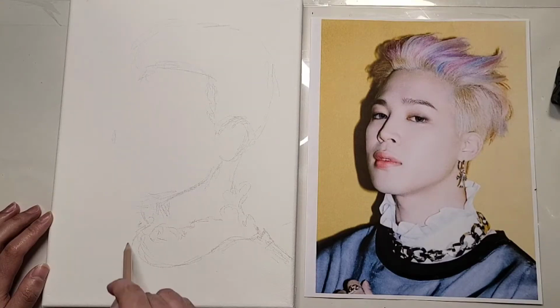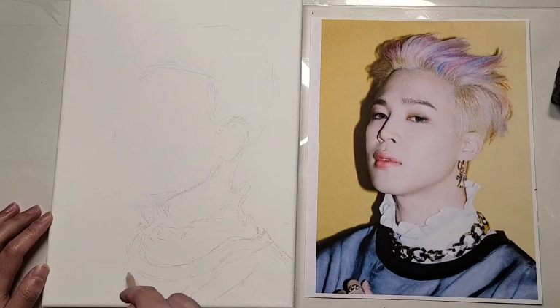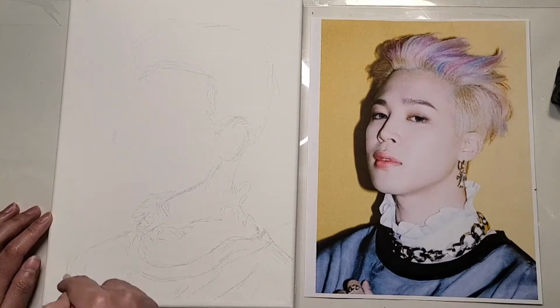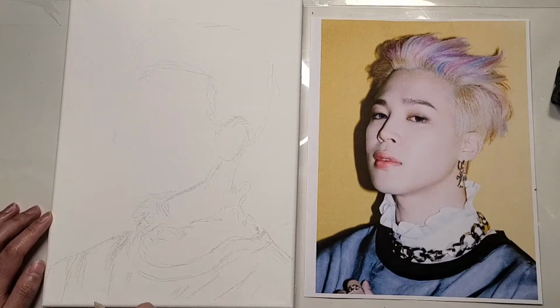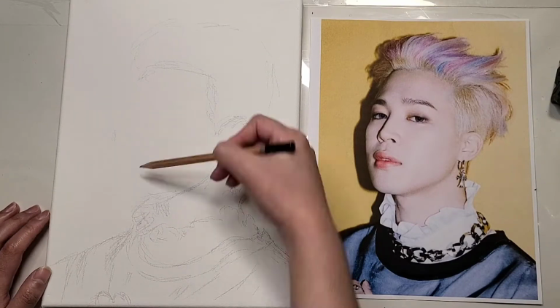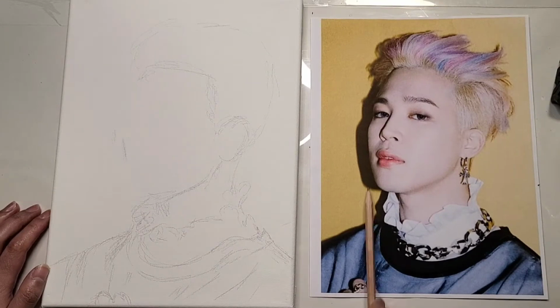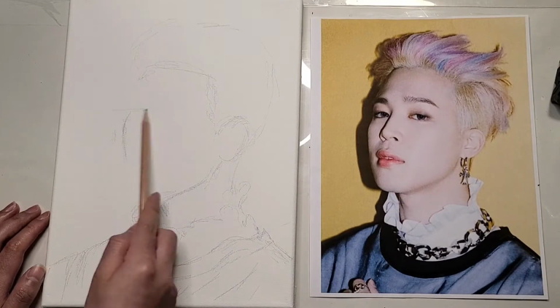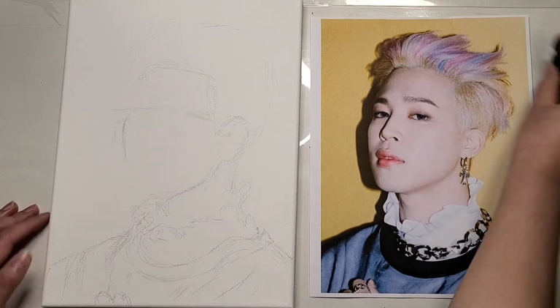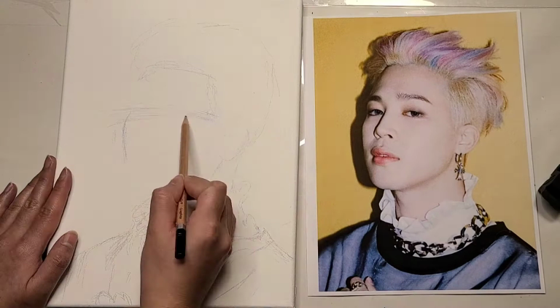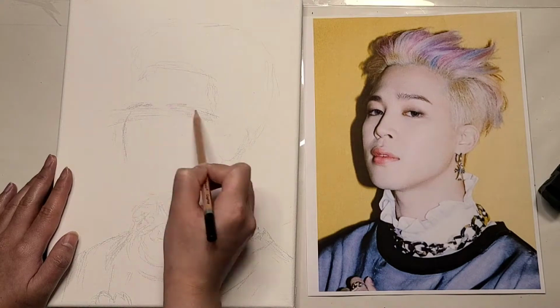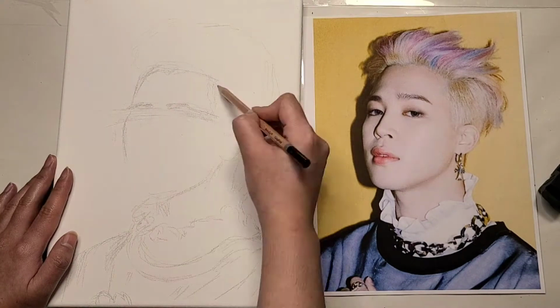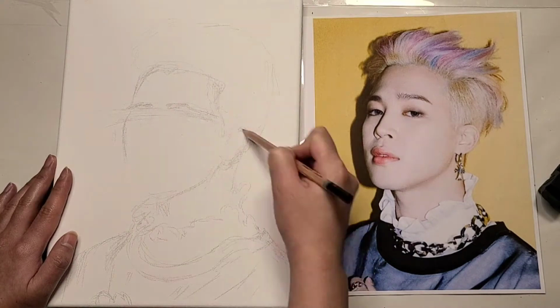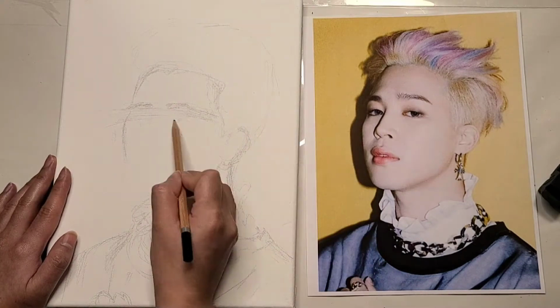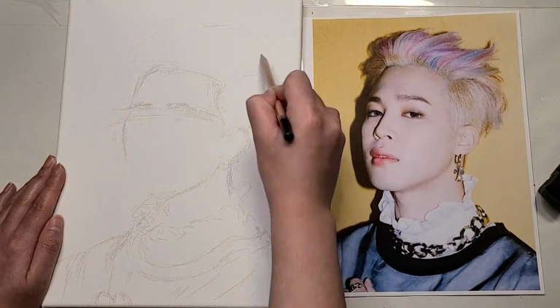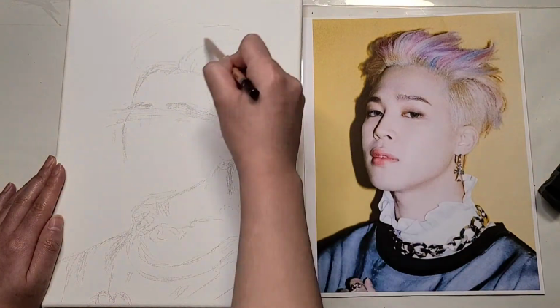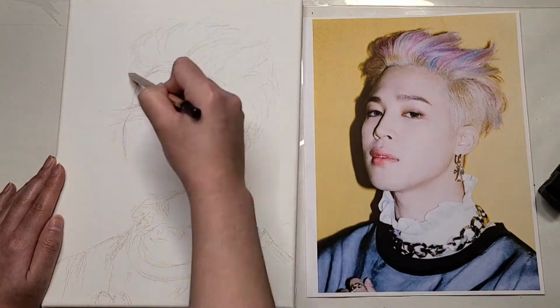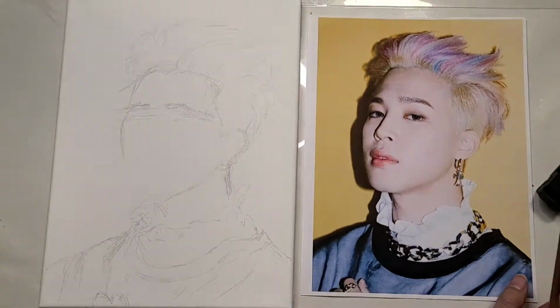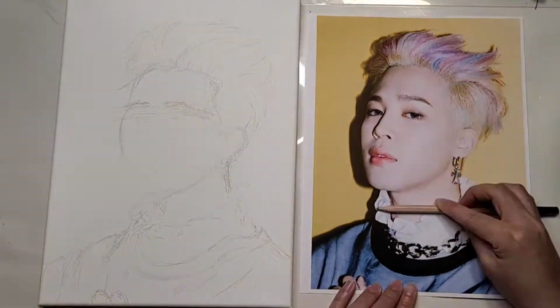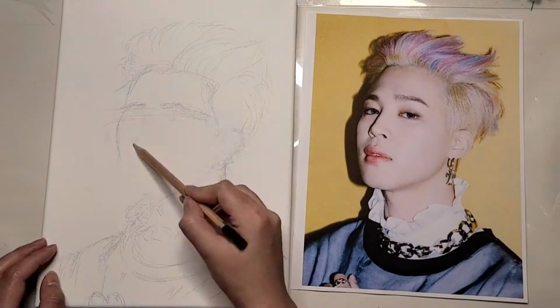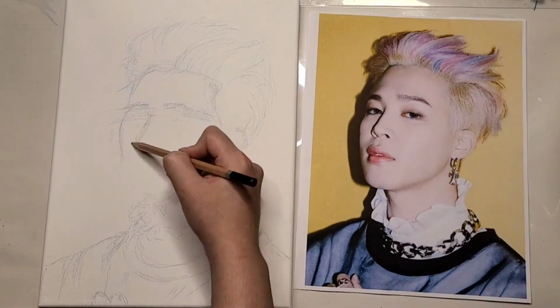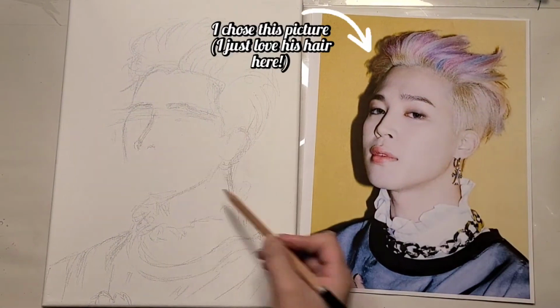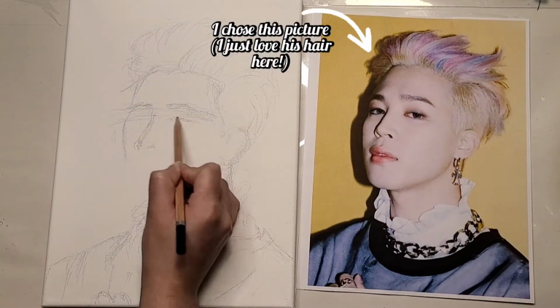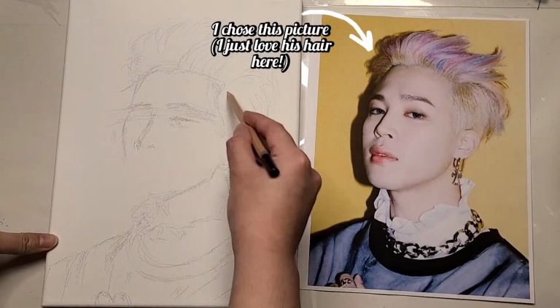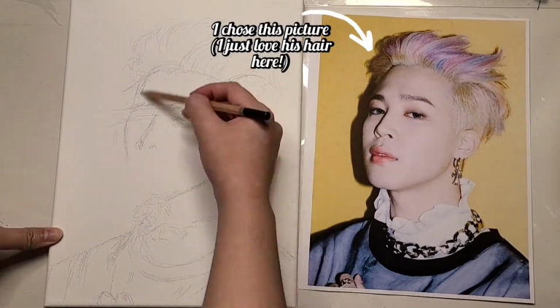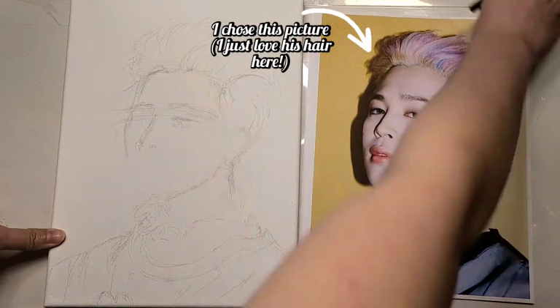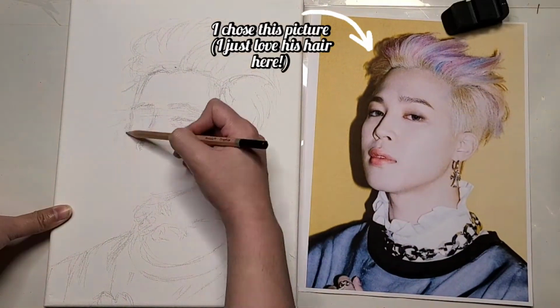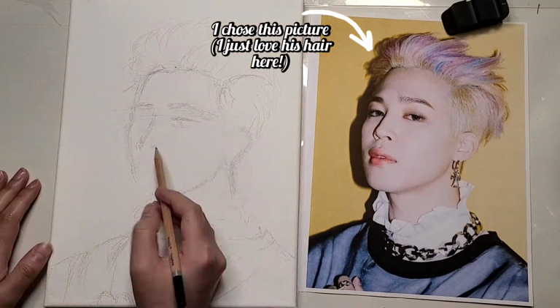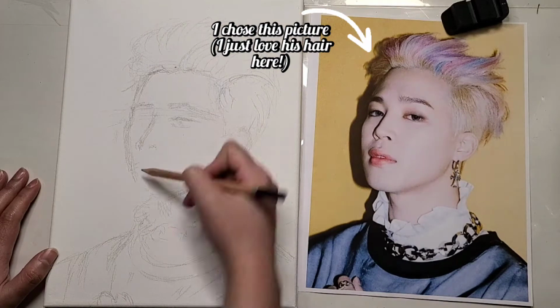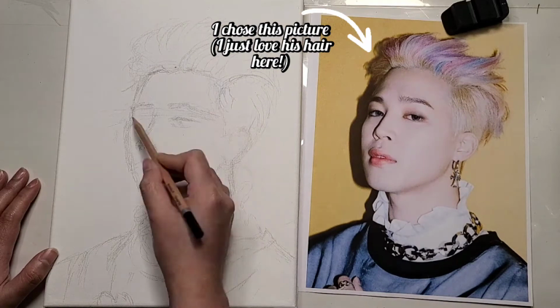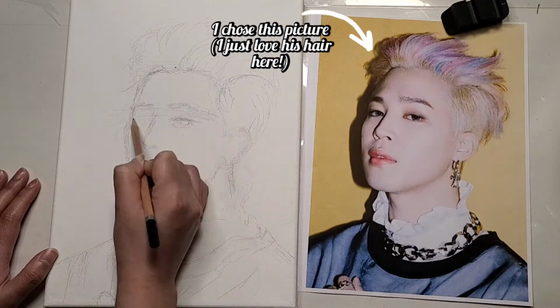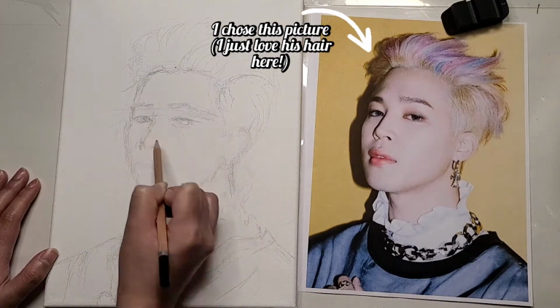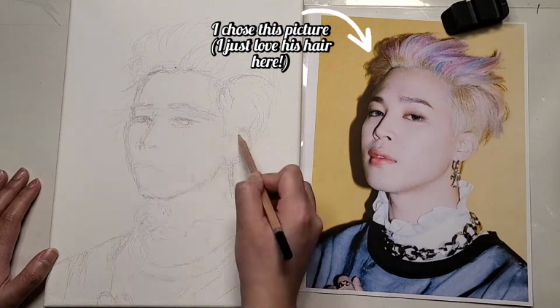Hey guys, so today I decided to paint BTS's Park Jimin. I think it's very timely because they recently had a comeback called Butter.